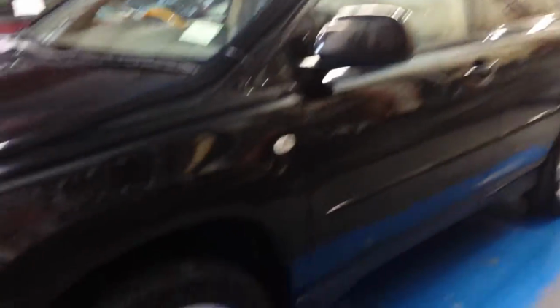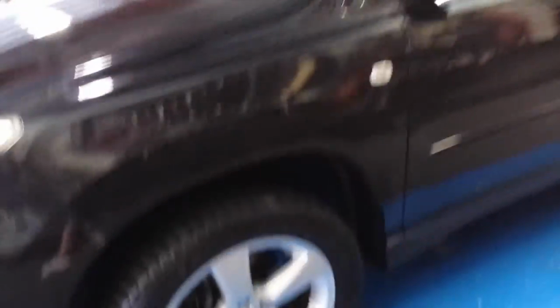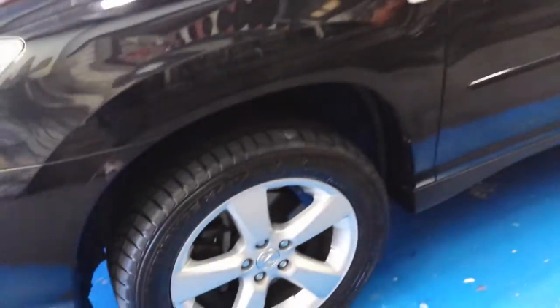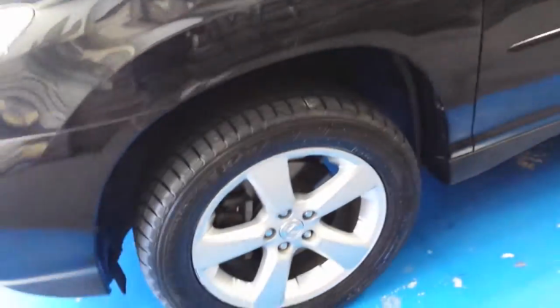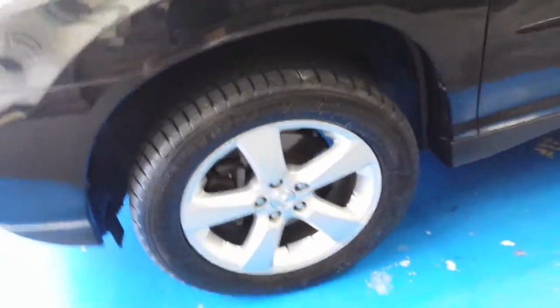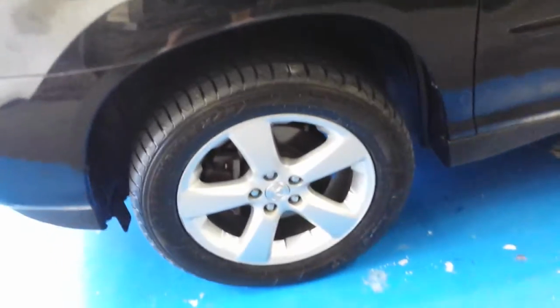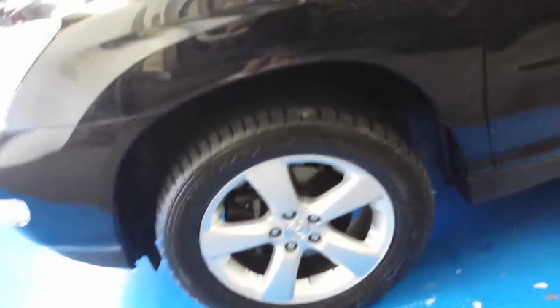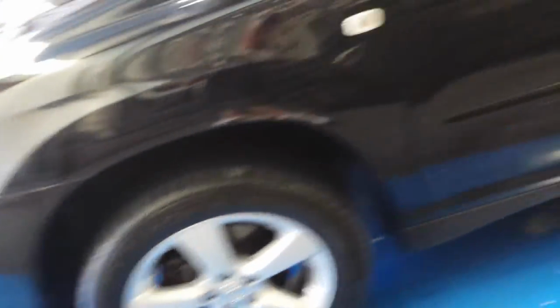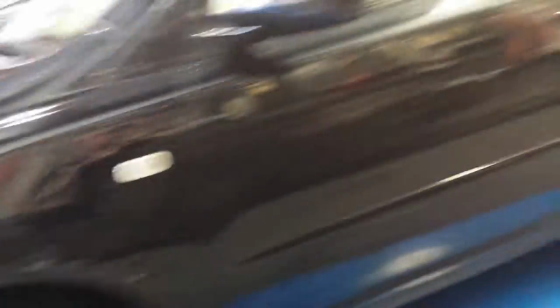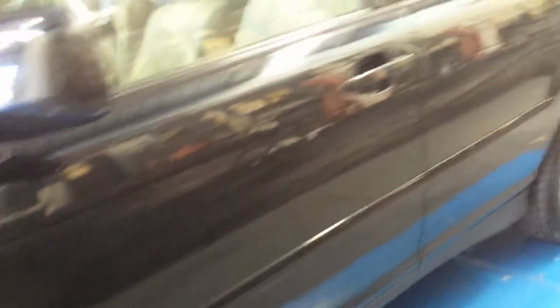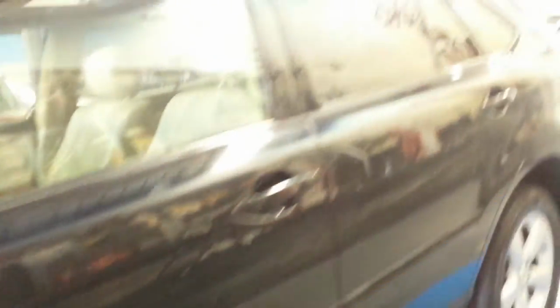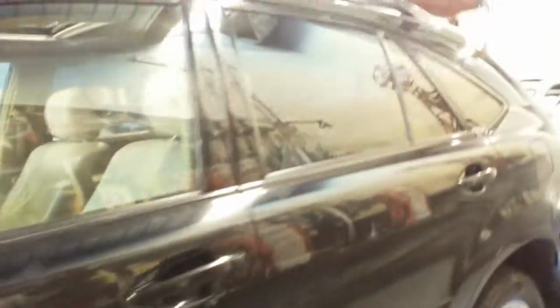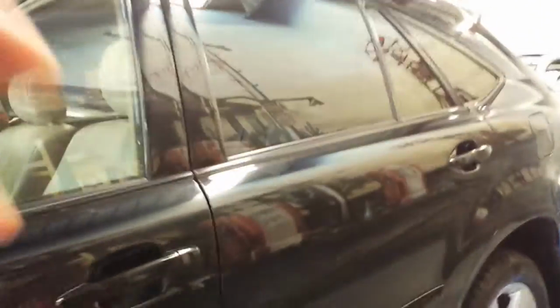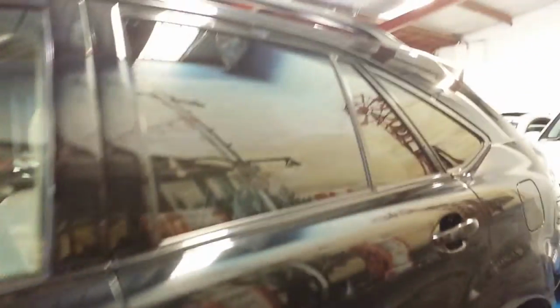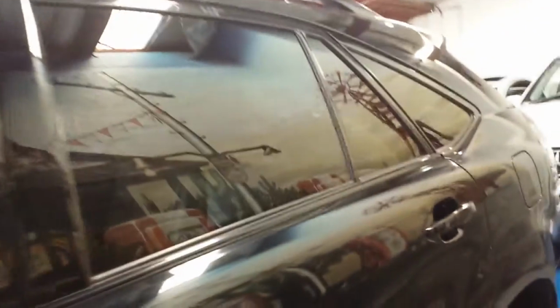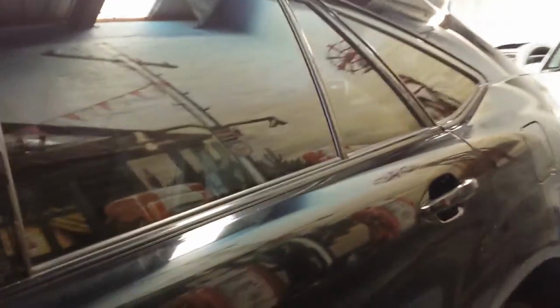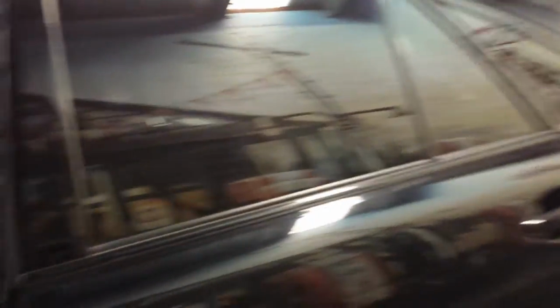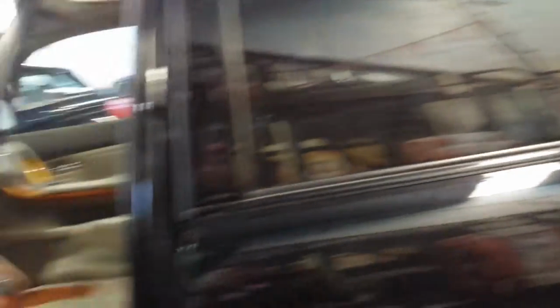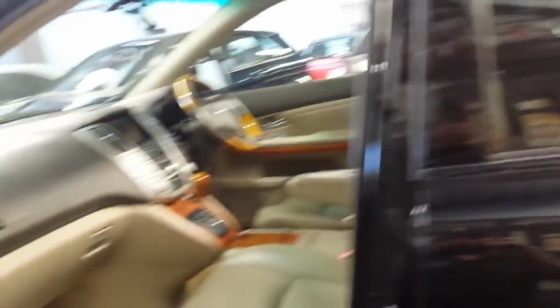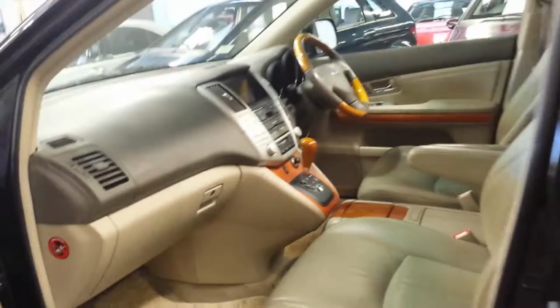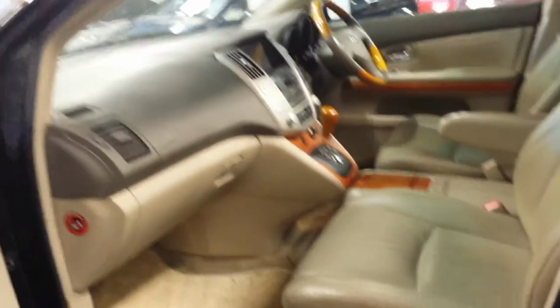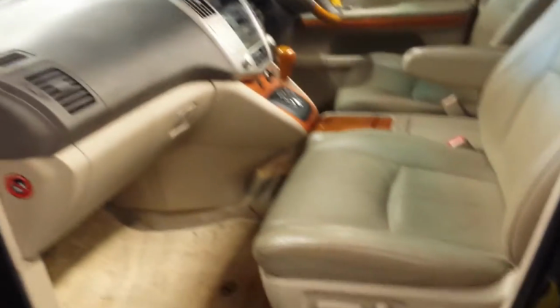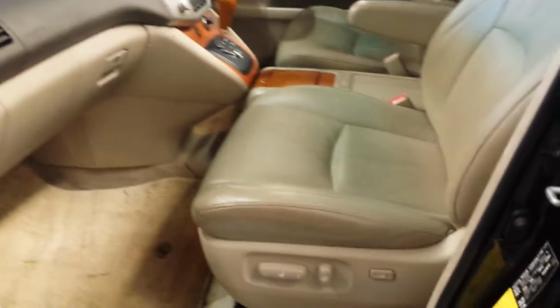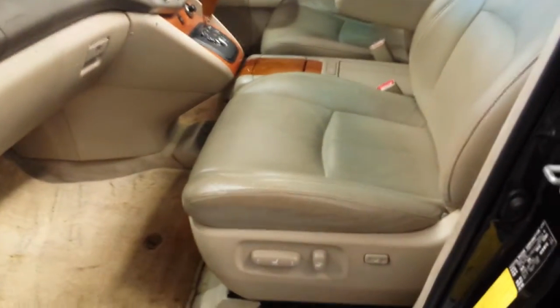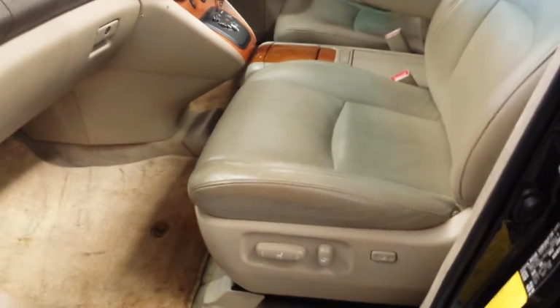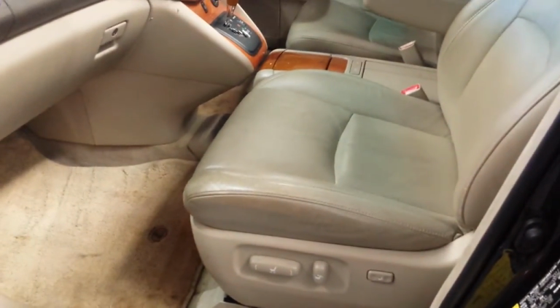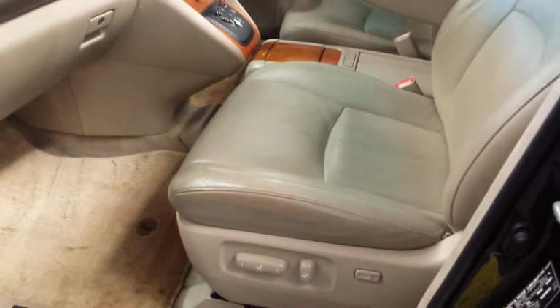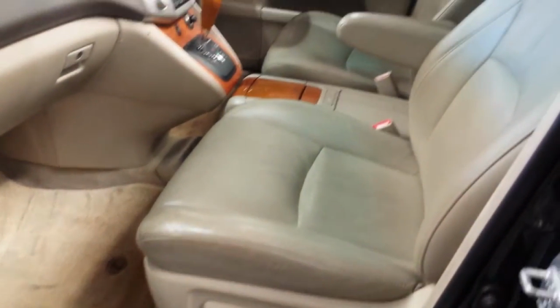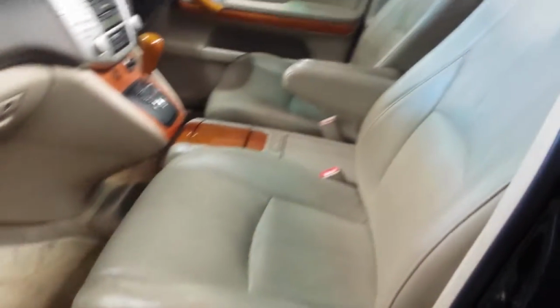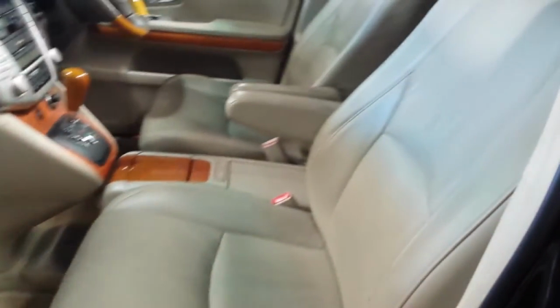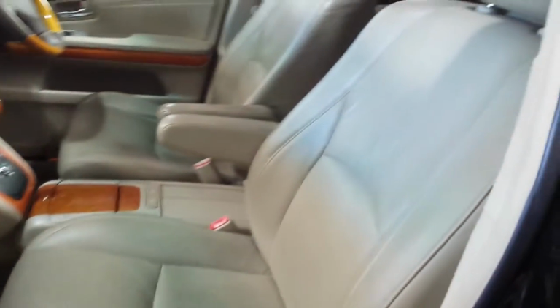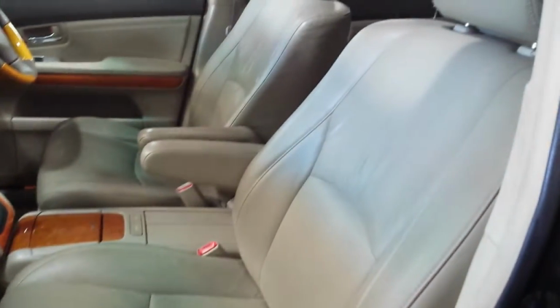It has the lovely Lexus alloy wheels, very new tyres, sunroof, navigation, Bluetooth, and electric seats with memory on the driver's side.